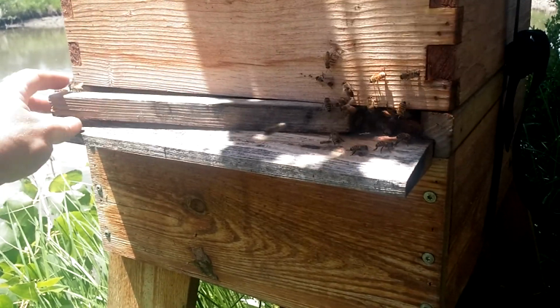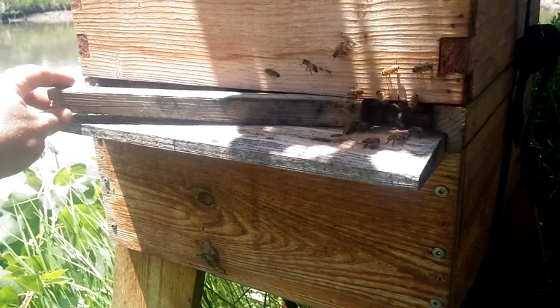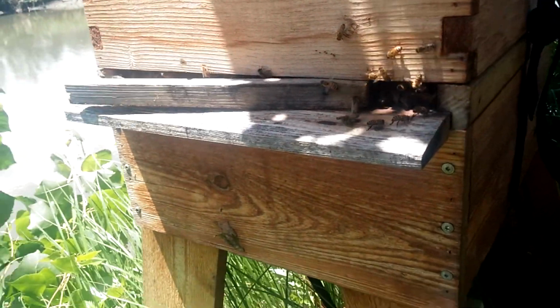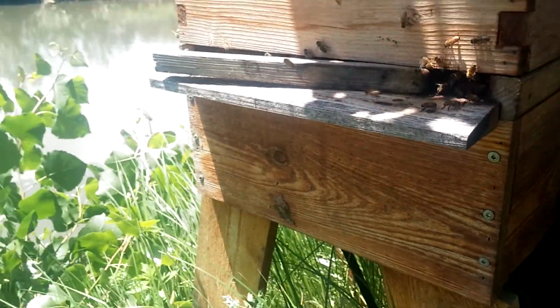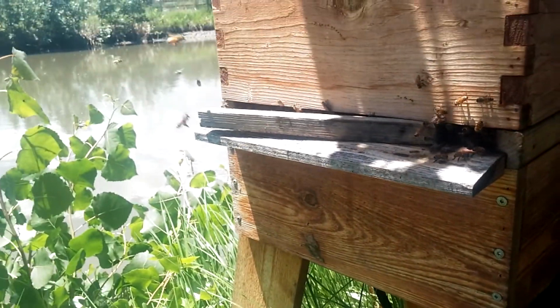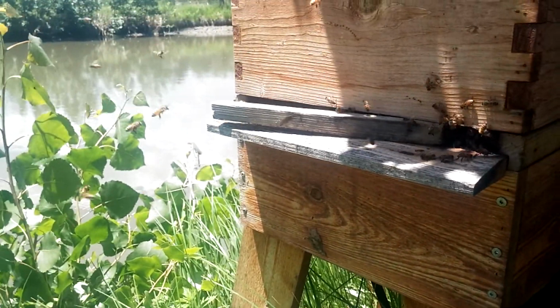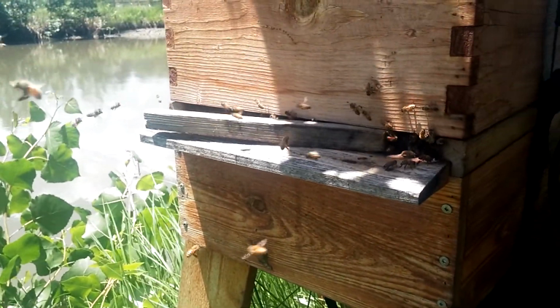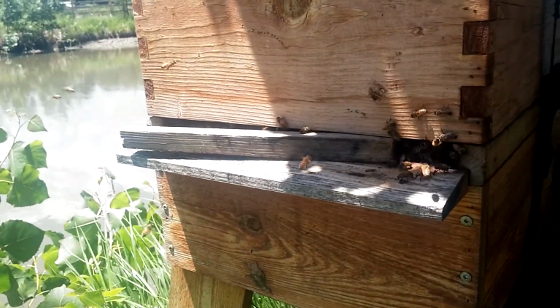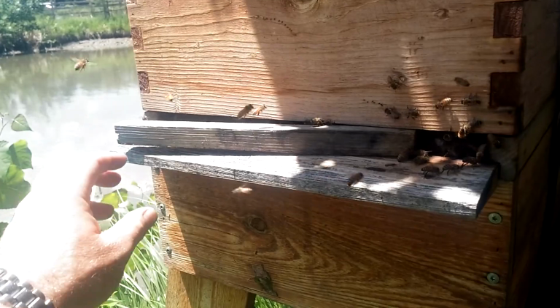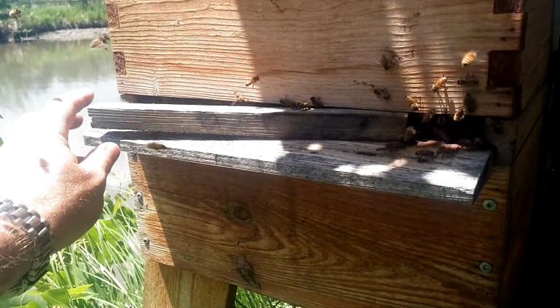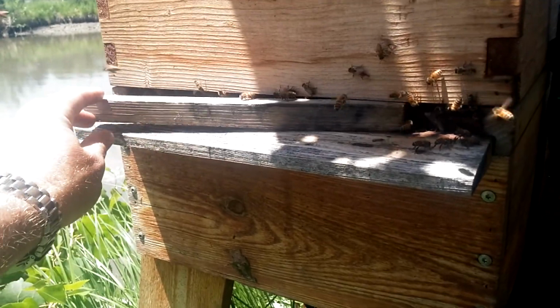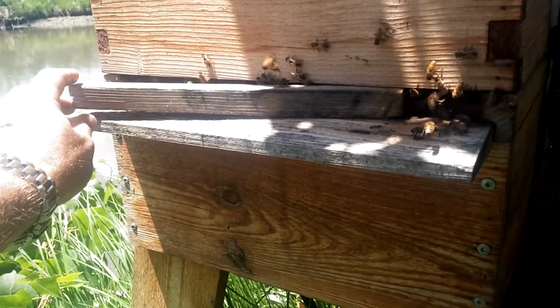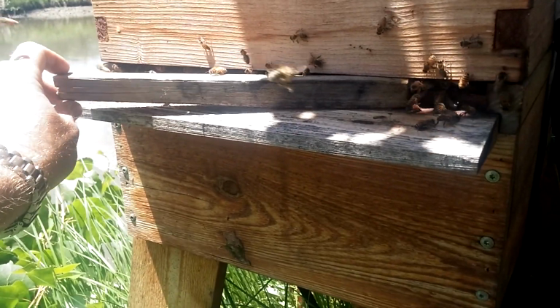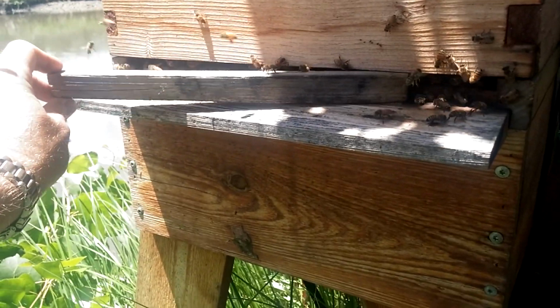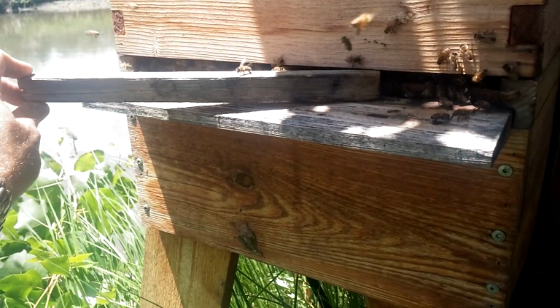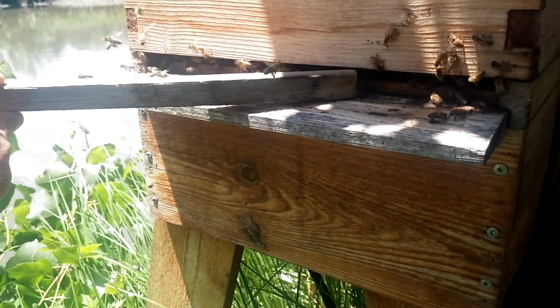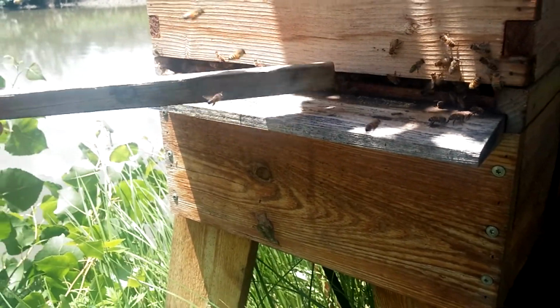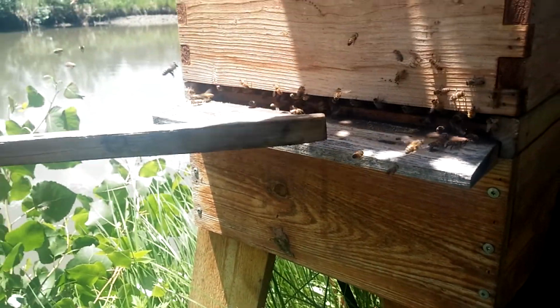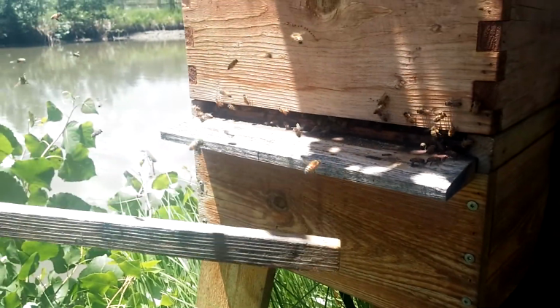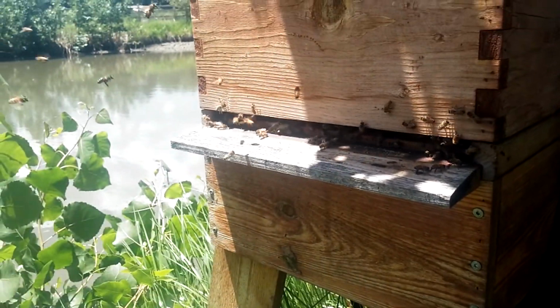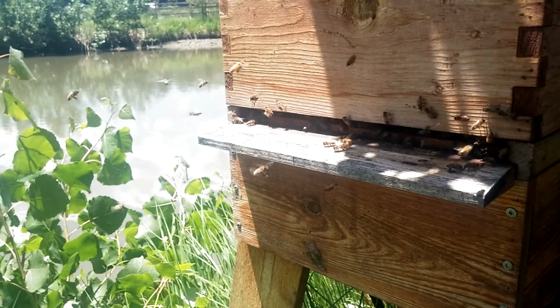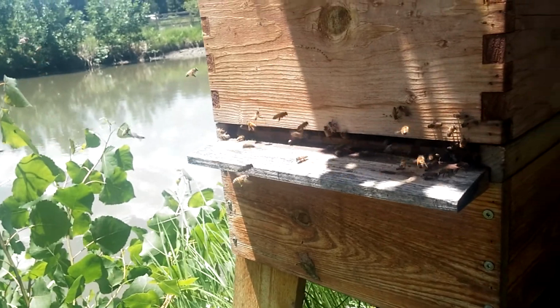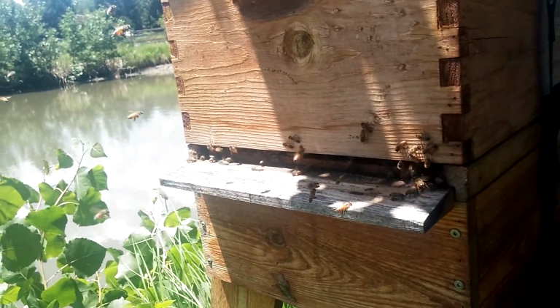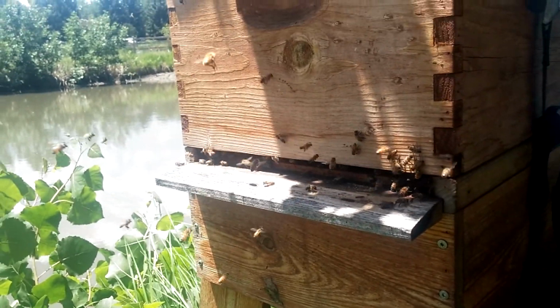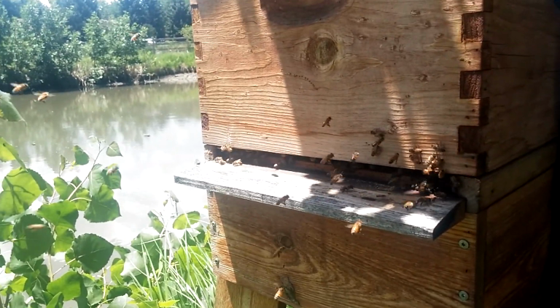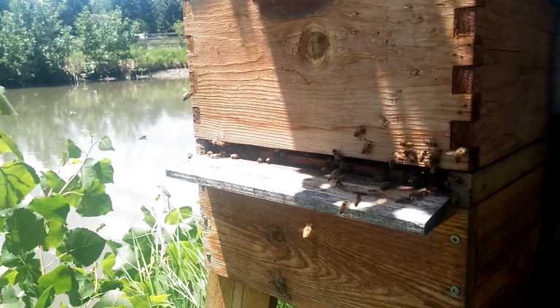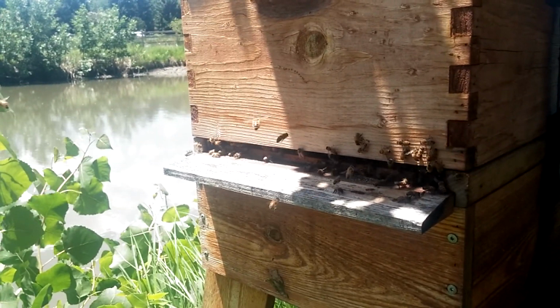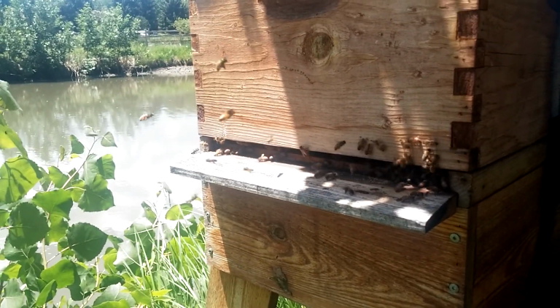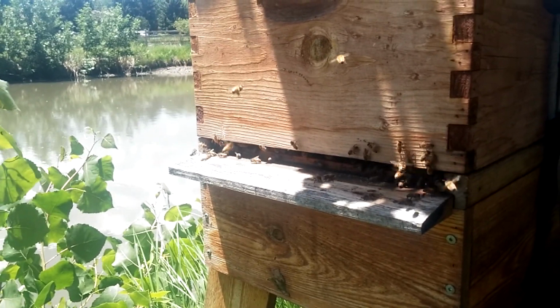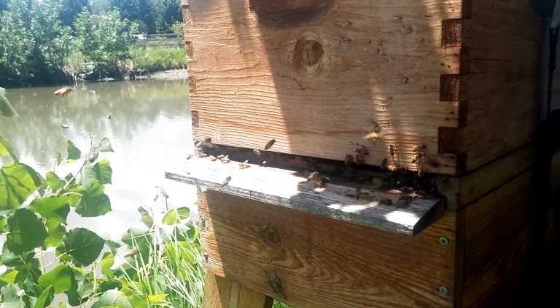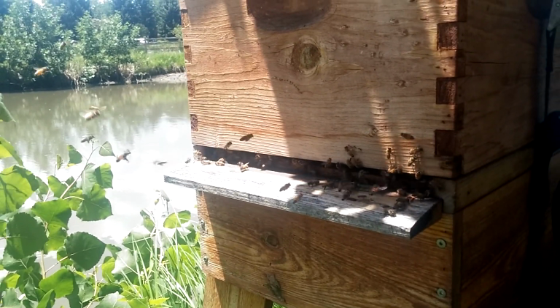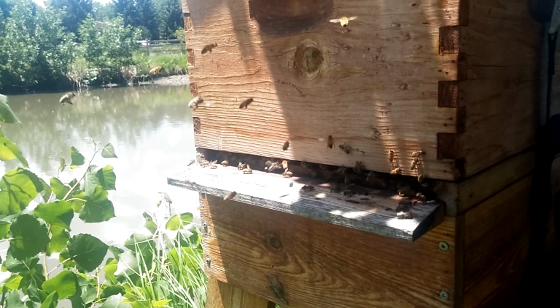I'm going to take this out of here — ow, I've got a prickly bush on my arm there. That'll ventilate the hive a bit more. They need it today, it's hot.